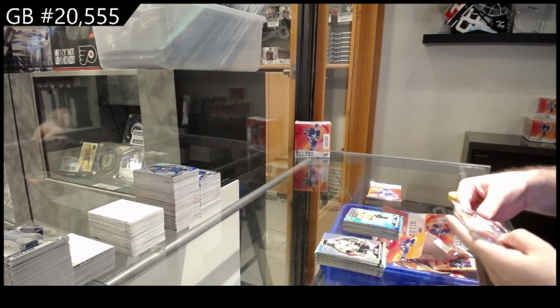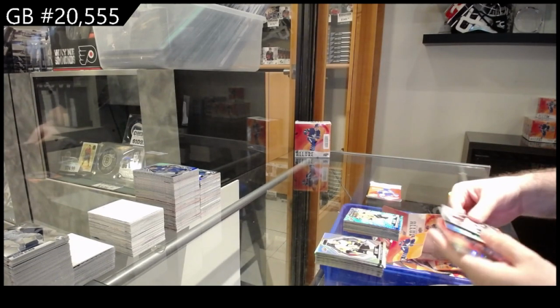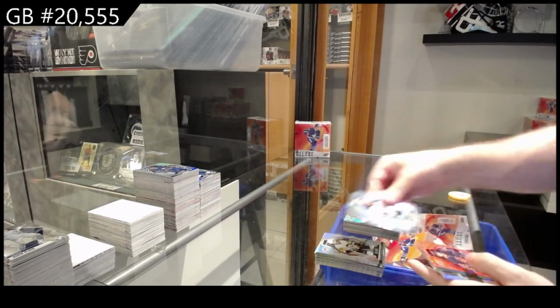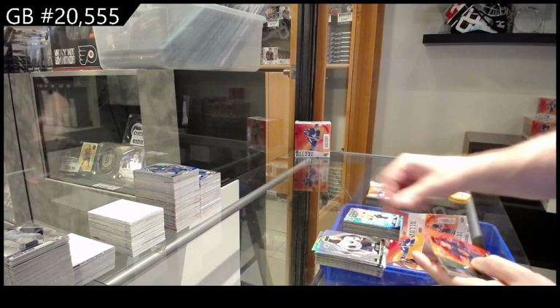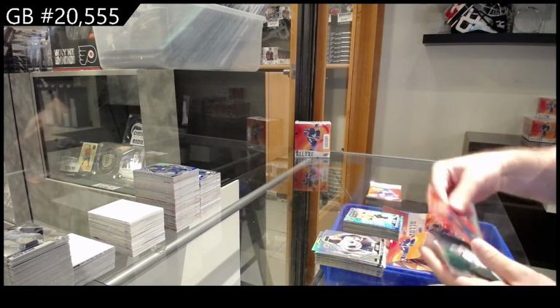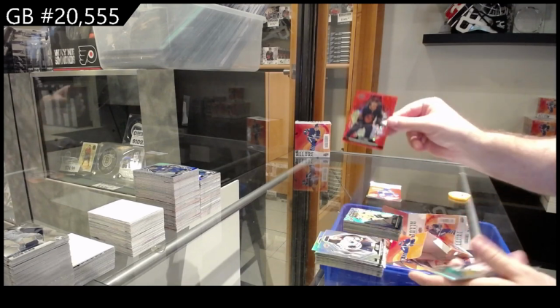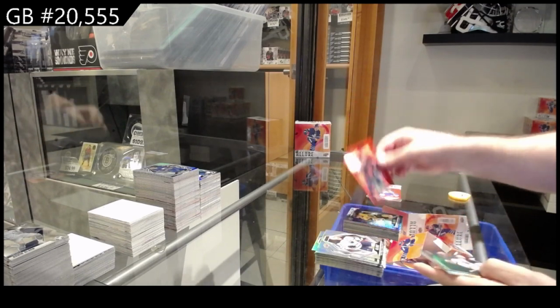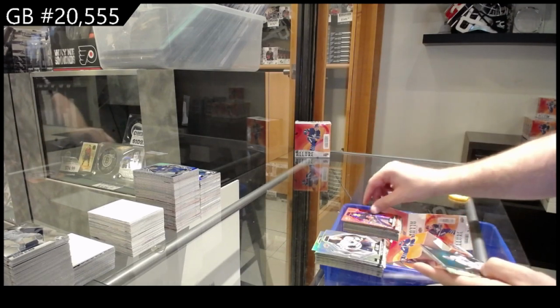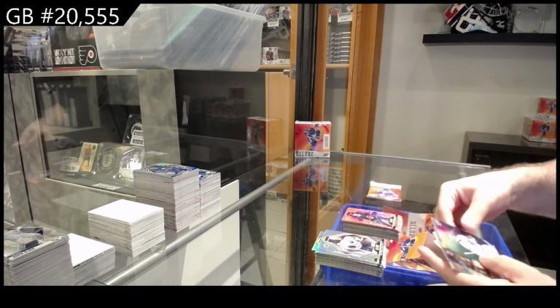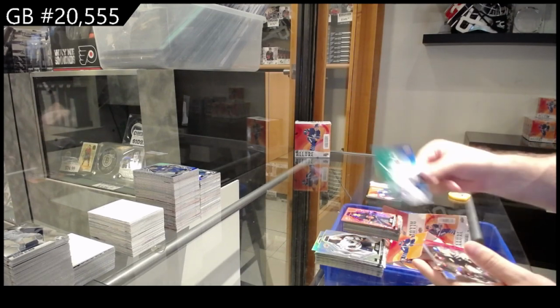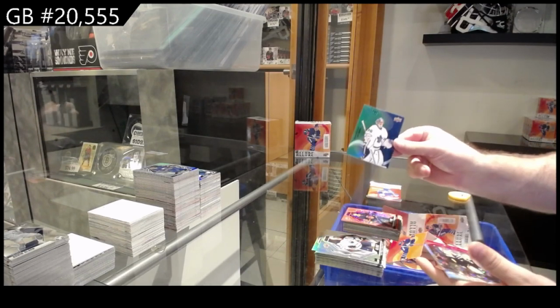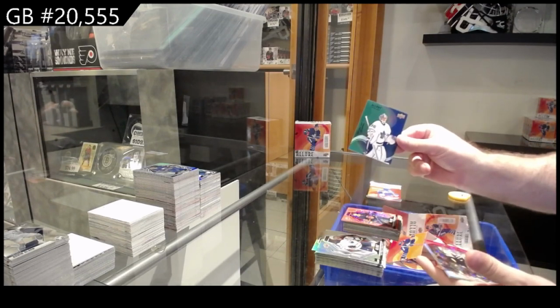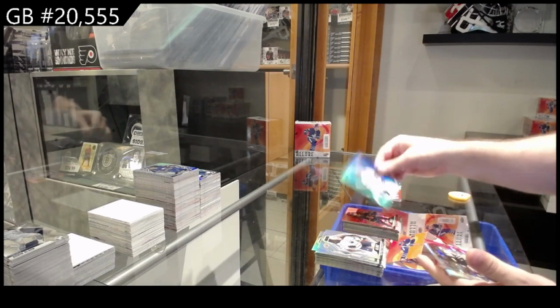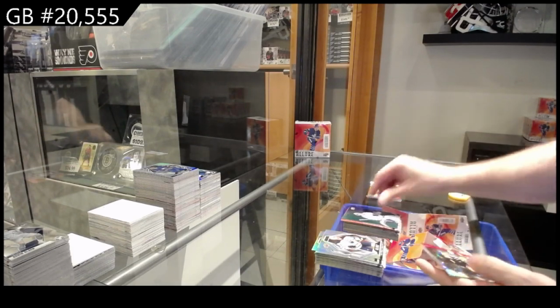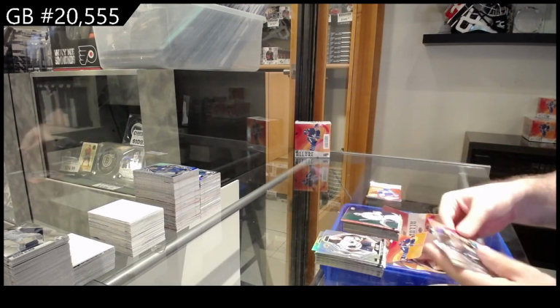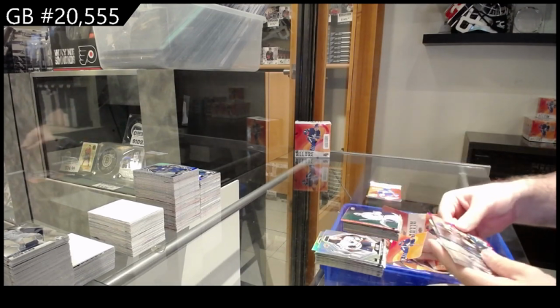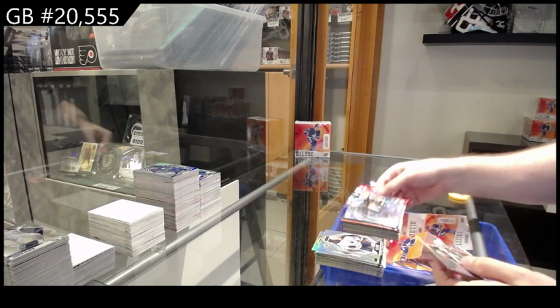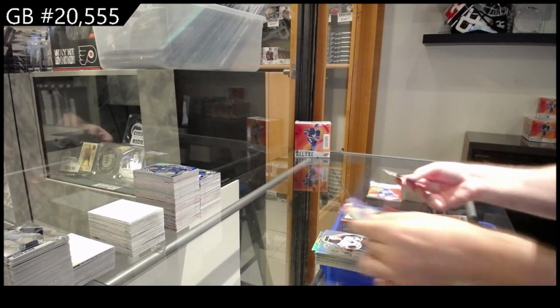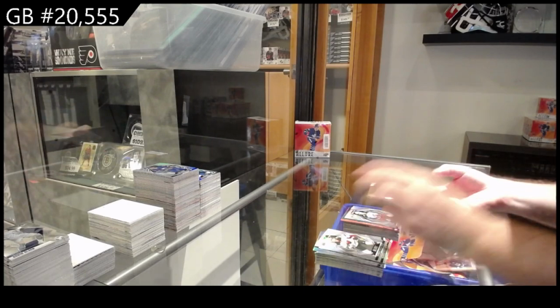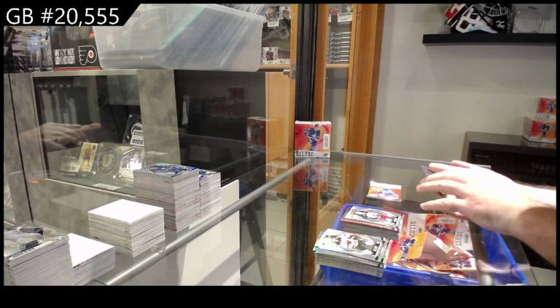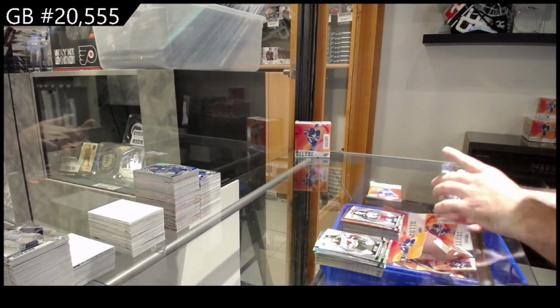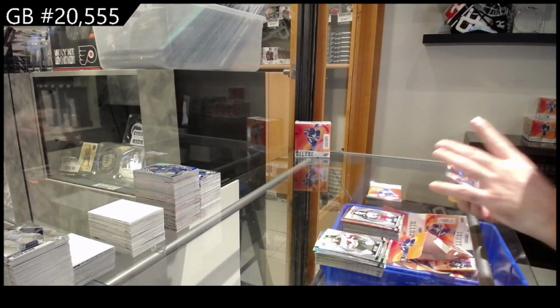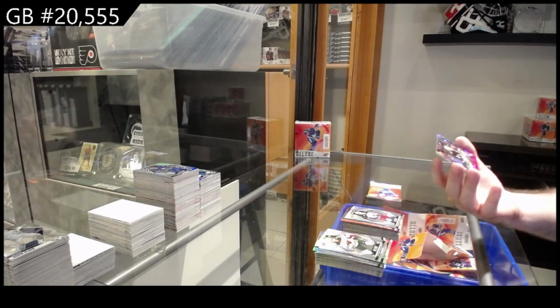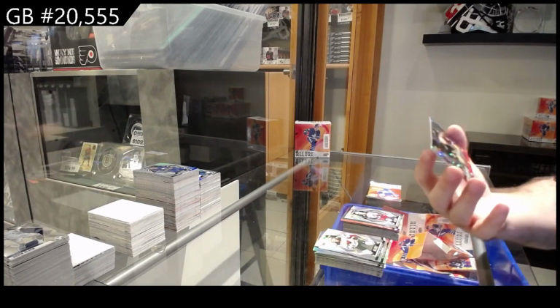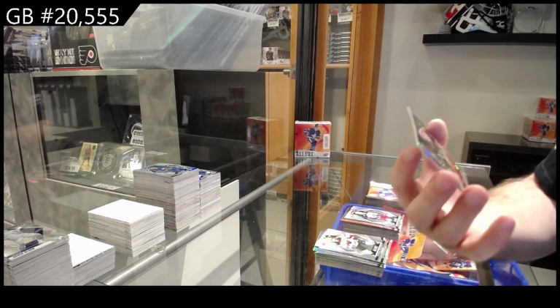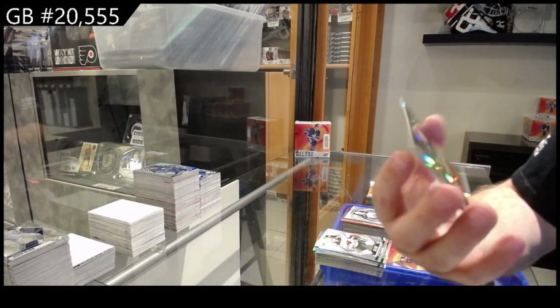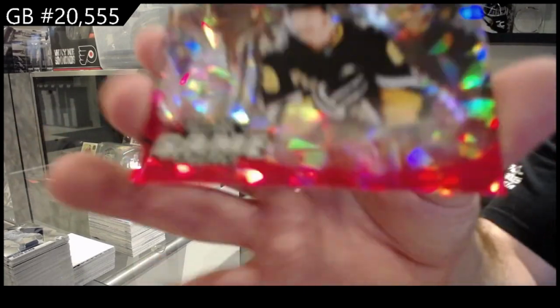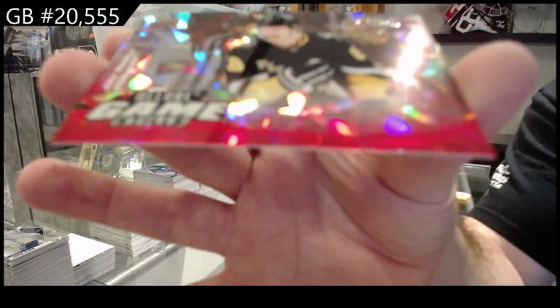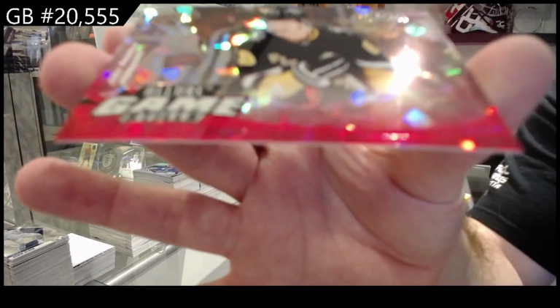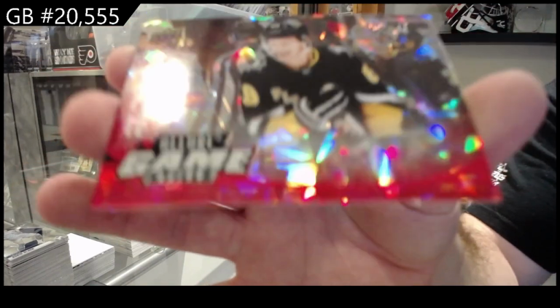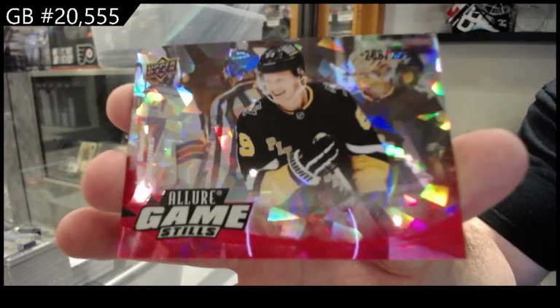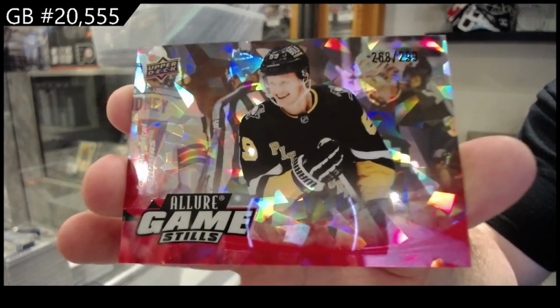Red rainbow of Bouchard for the Oilers, color flow of Campbell for the Leafs, rookie for the Blue Jackets of Blankenberg, and a game stills numbered to 299 Ginsul for the Penguins.